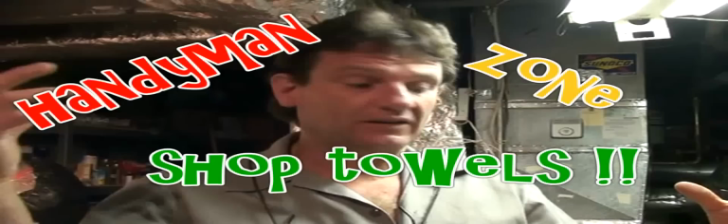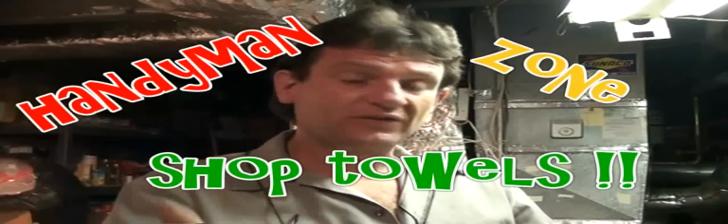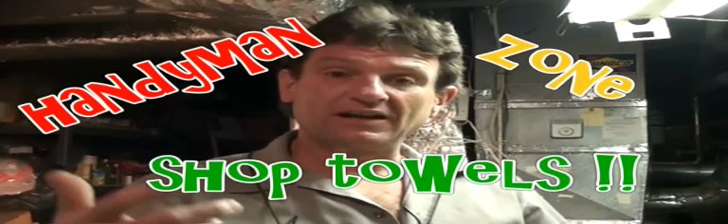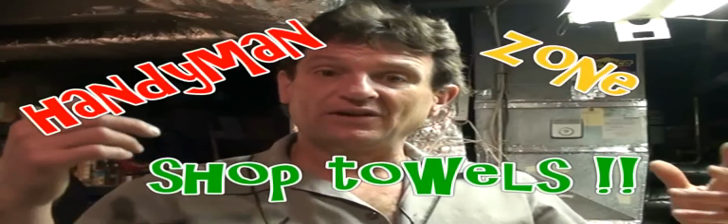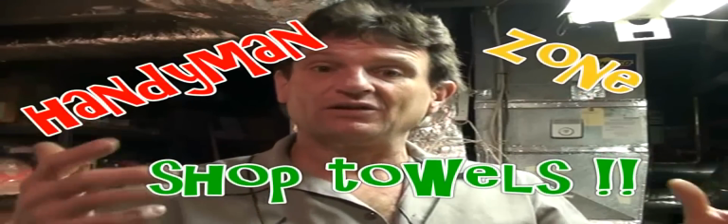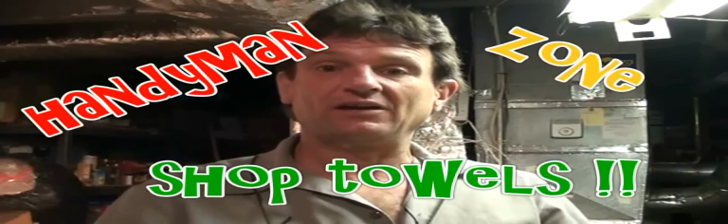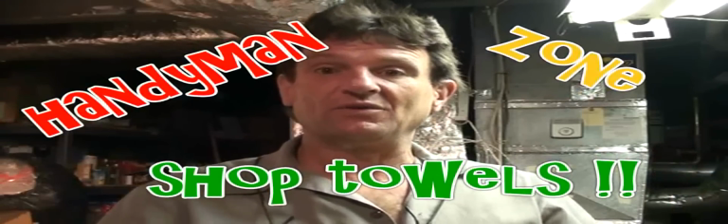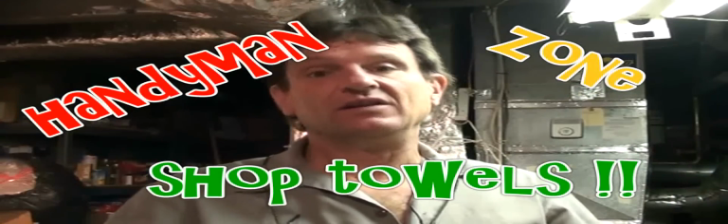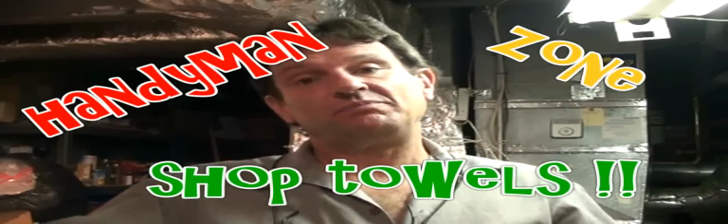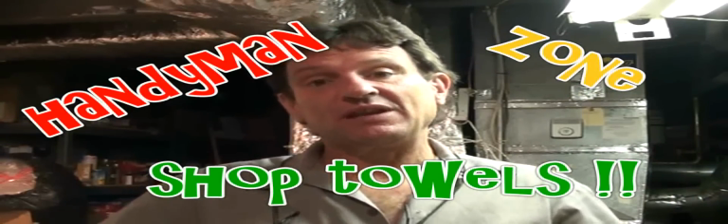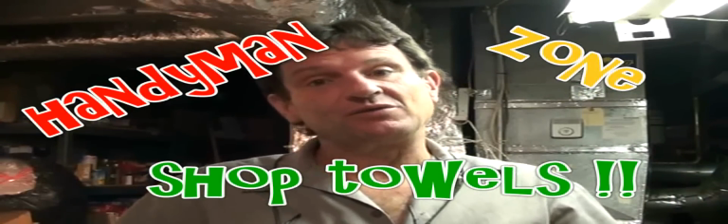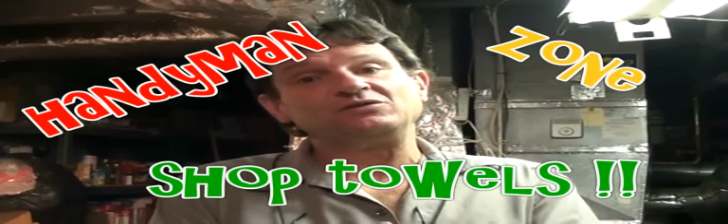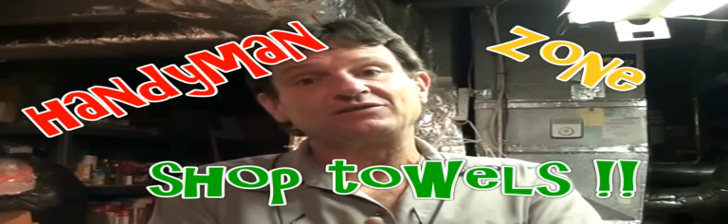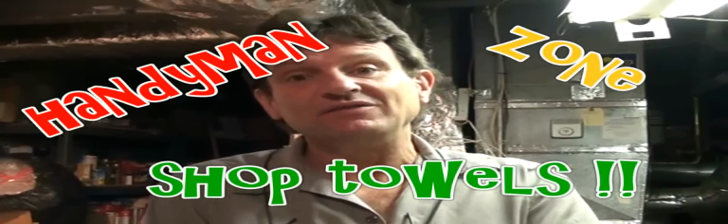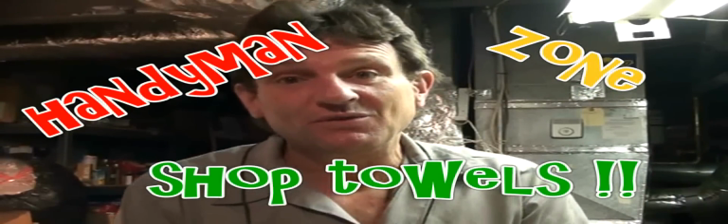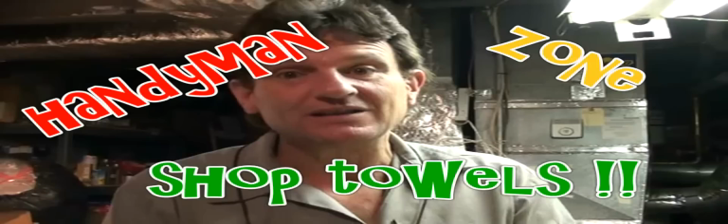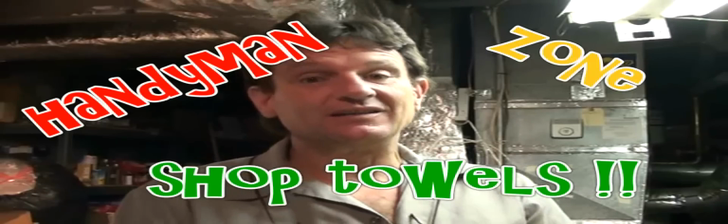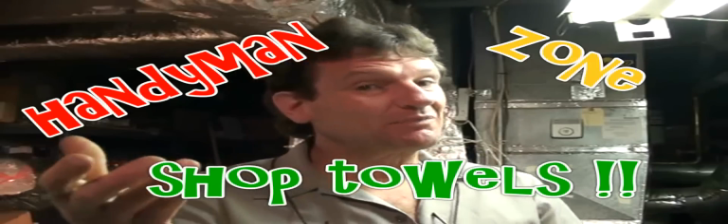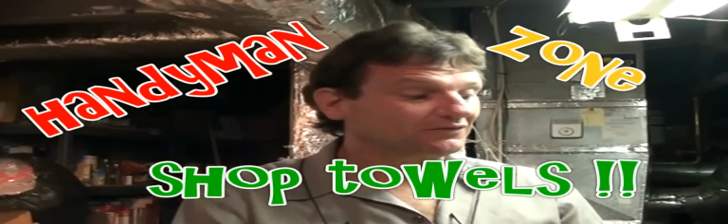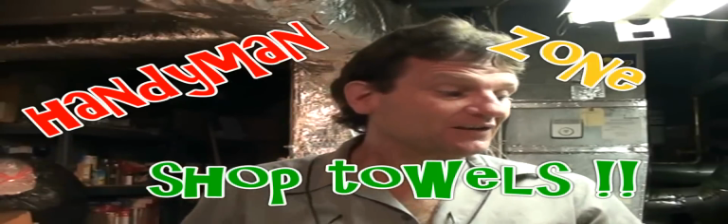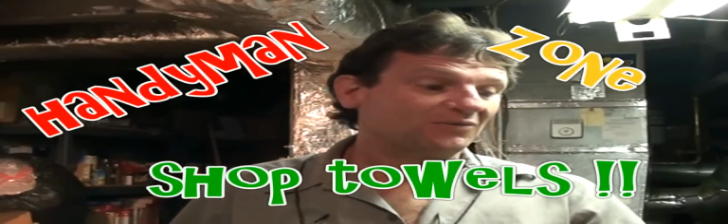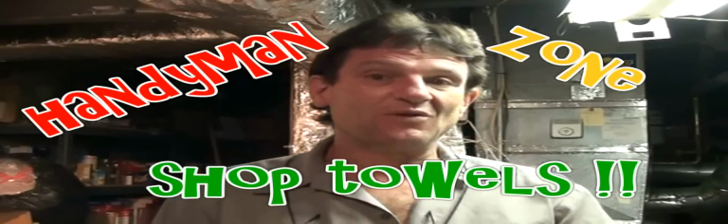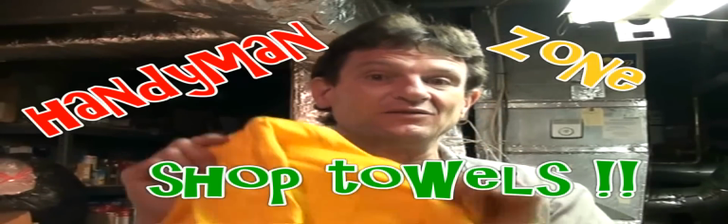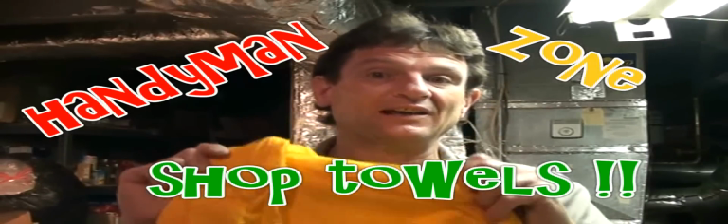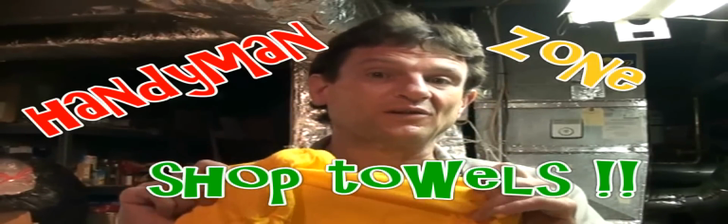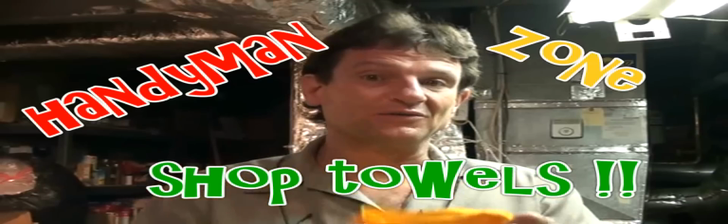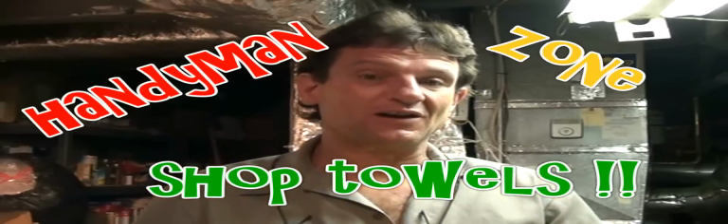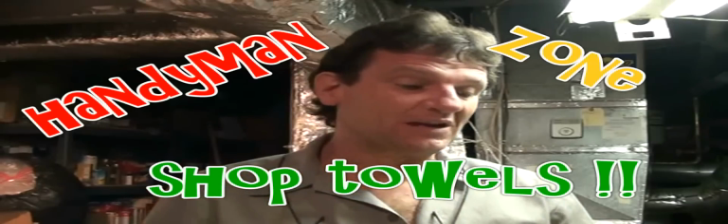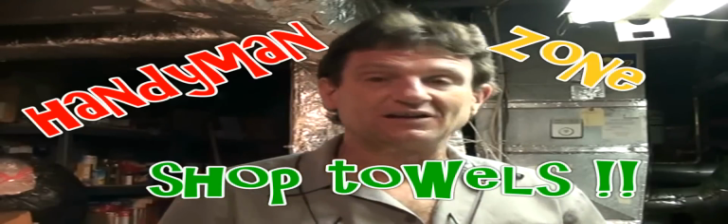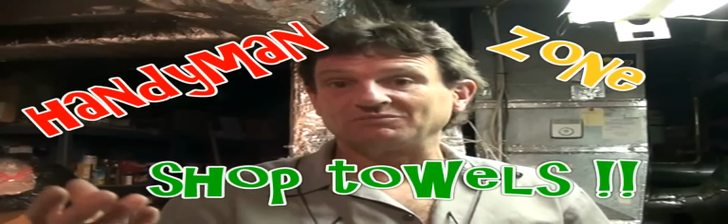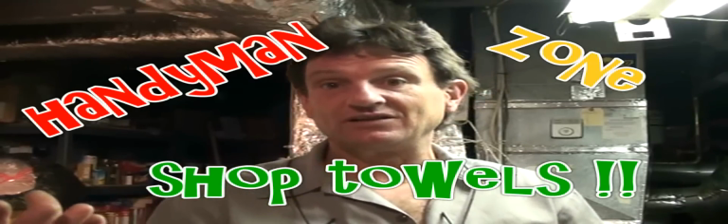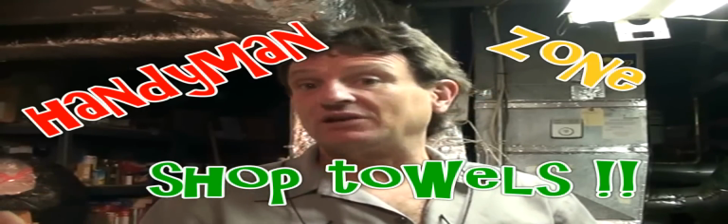It is nothing like having a good rag when you're working. Paper towels, although they do sell some heavy duty ones these days, they're expensive. So why not use old clothes to make some really nice shop rags?